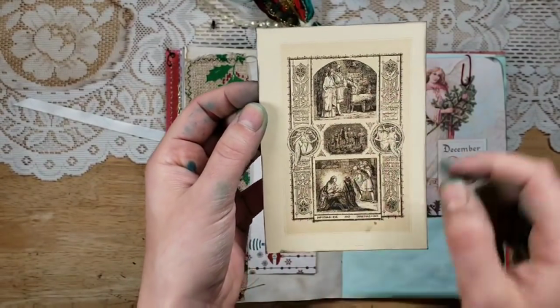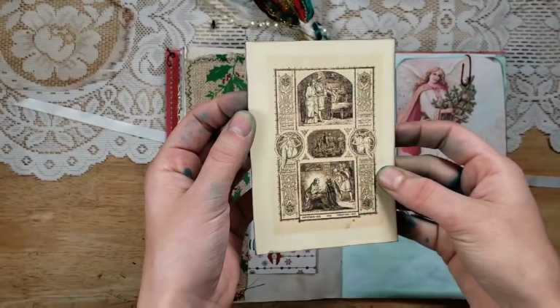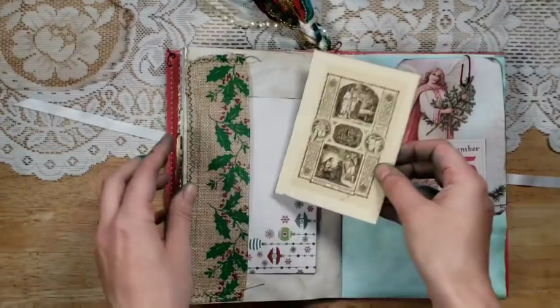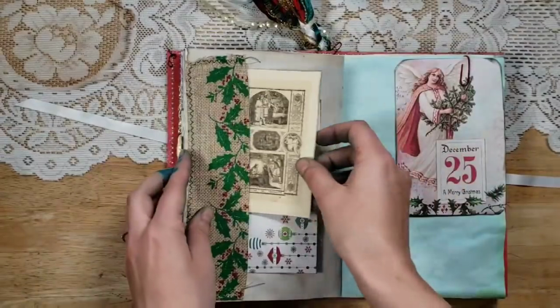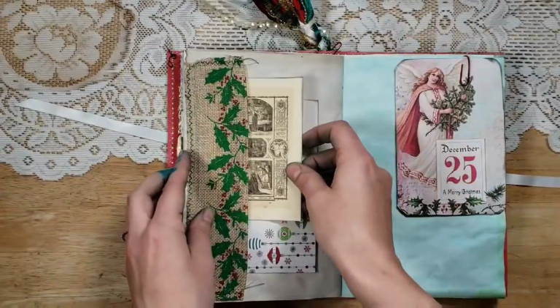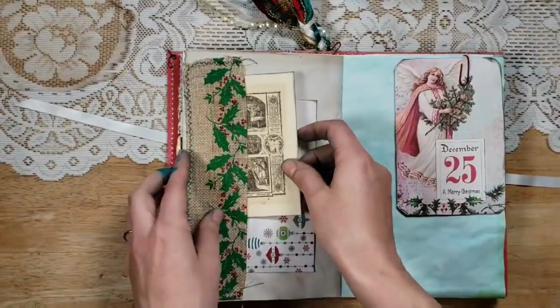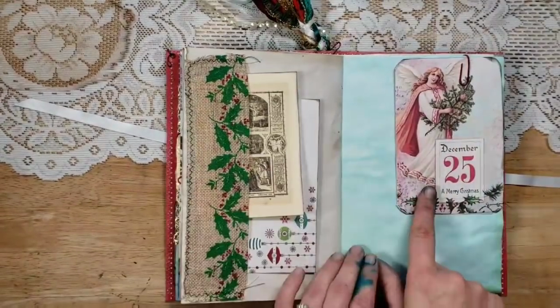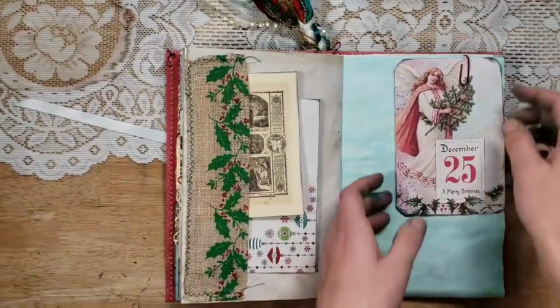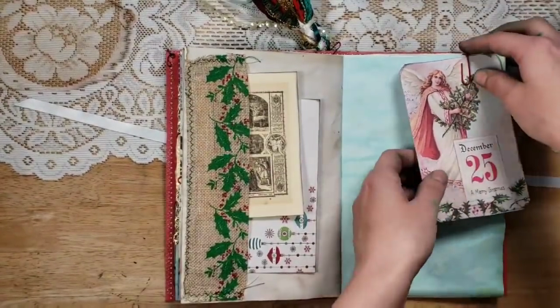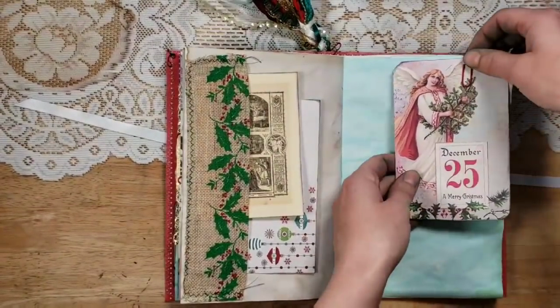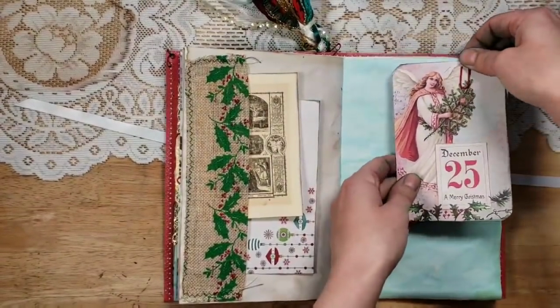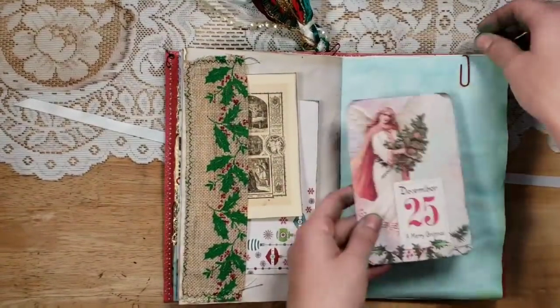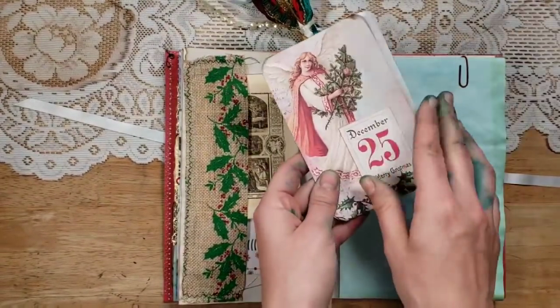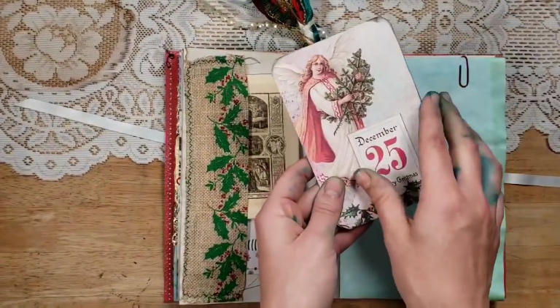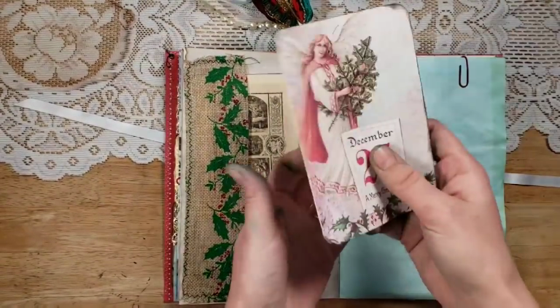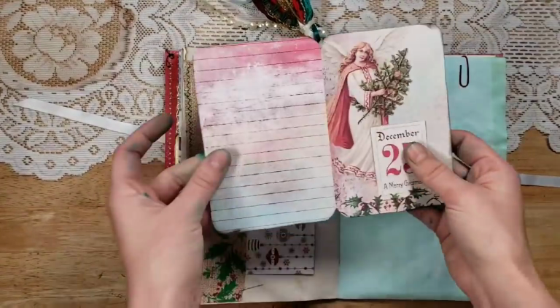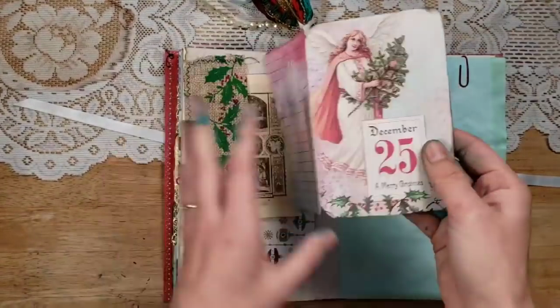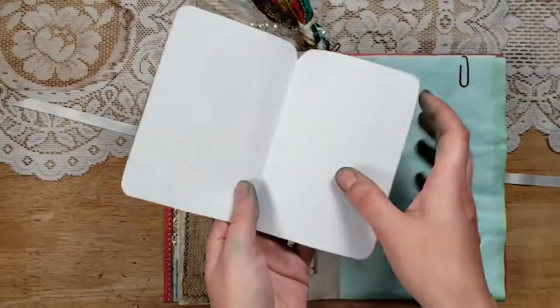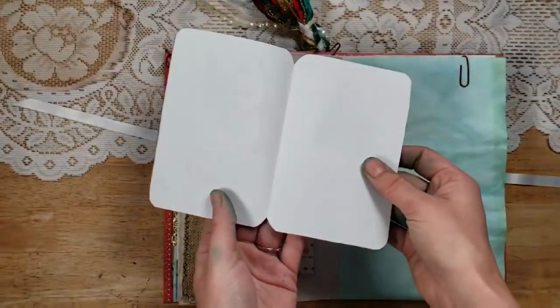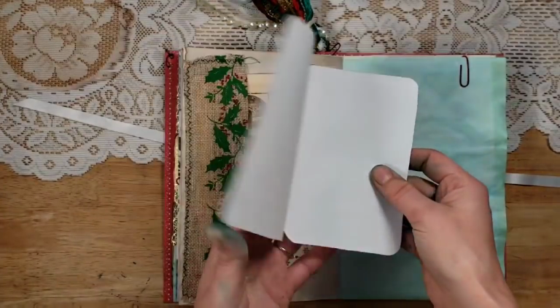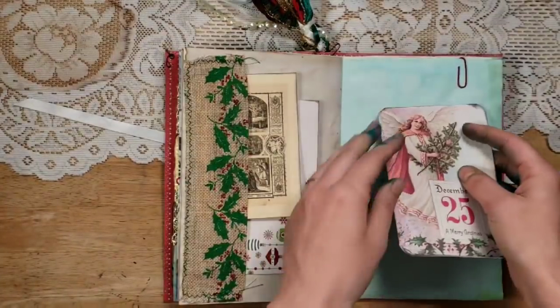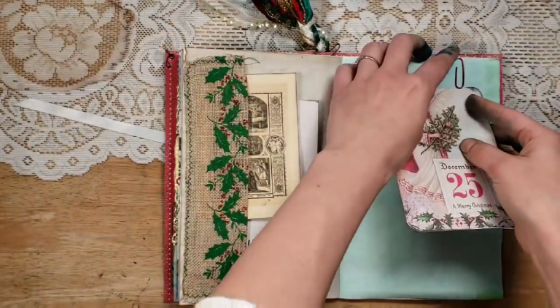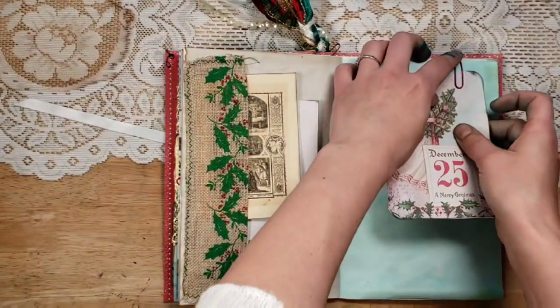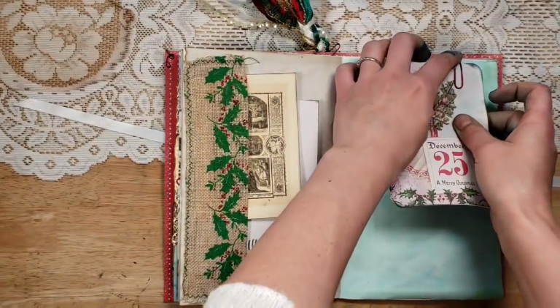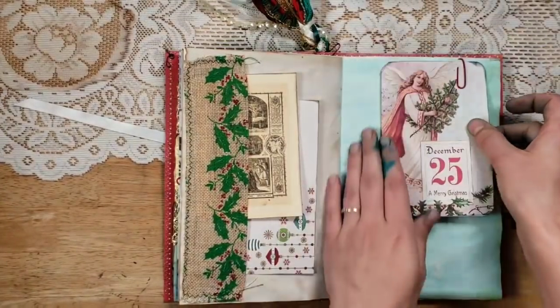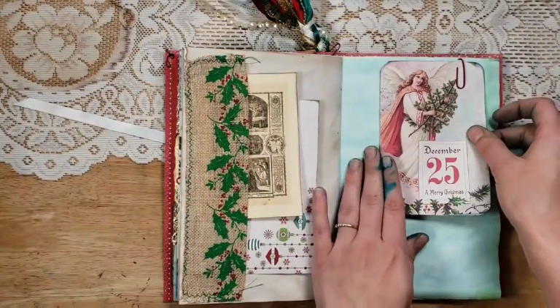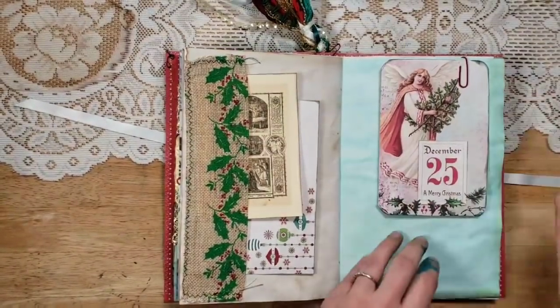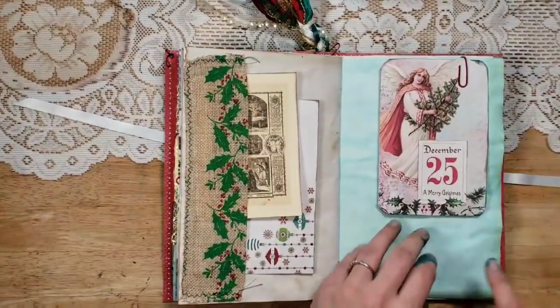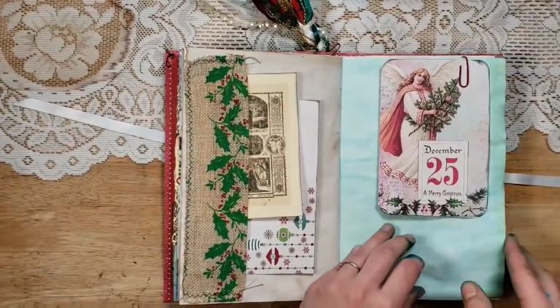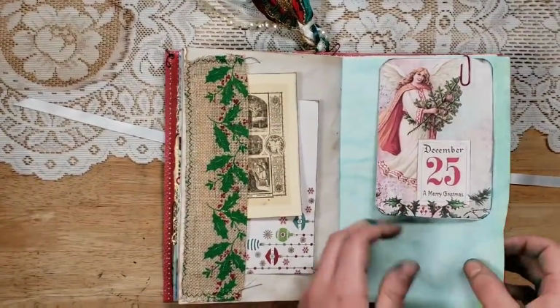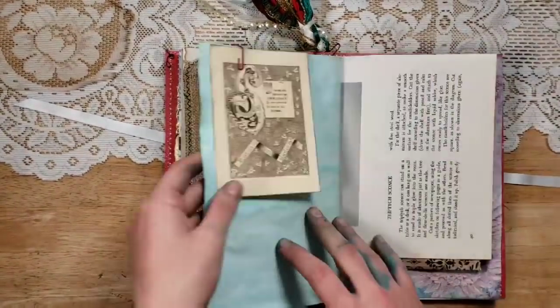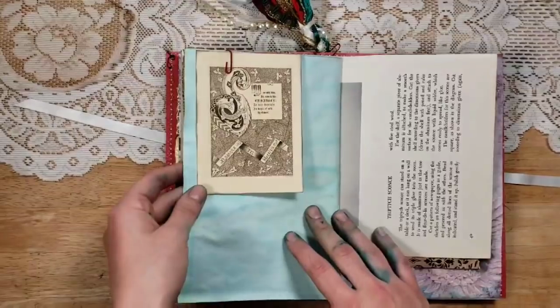Then another one from the kit — it says 'Christmas Eve and Christmas Day' — and there are manger scenes and angels and all of that. This is from the Artie Mays Christmas kit. It's just white on the inside so you can put in pictures or journal. More of my green dyed paper.